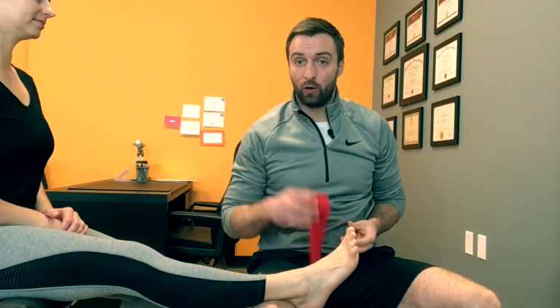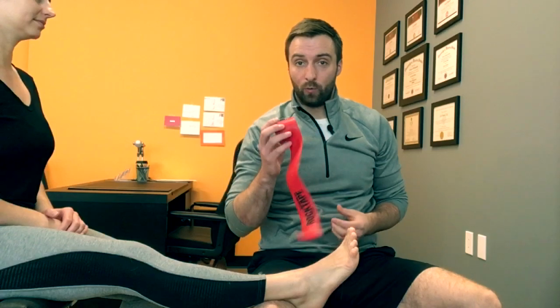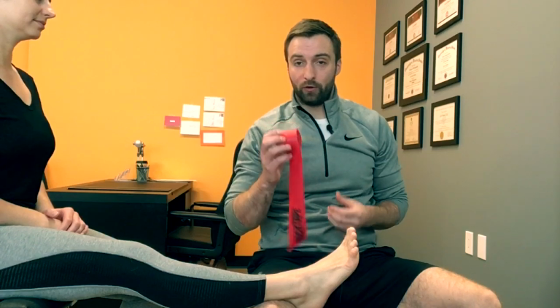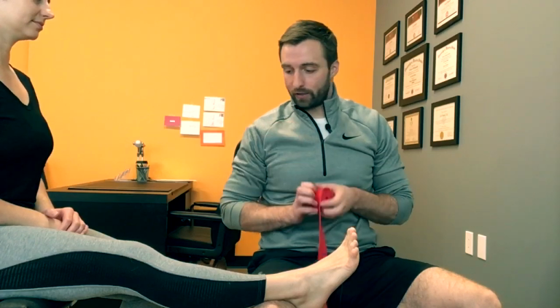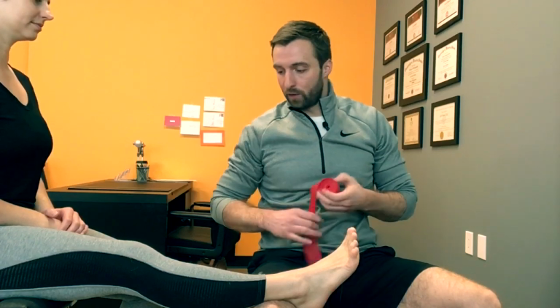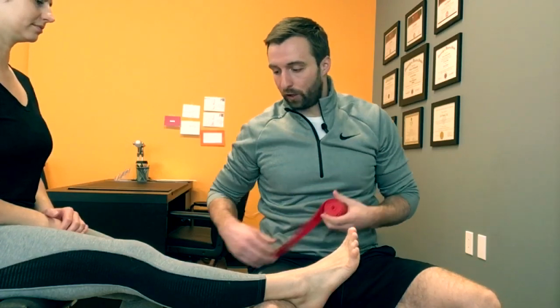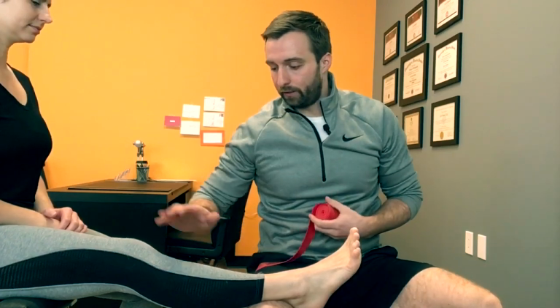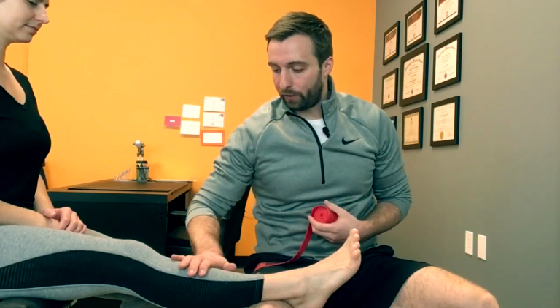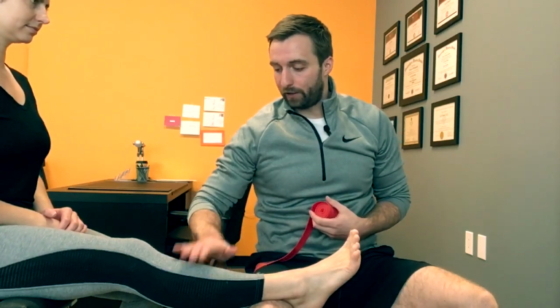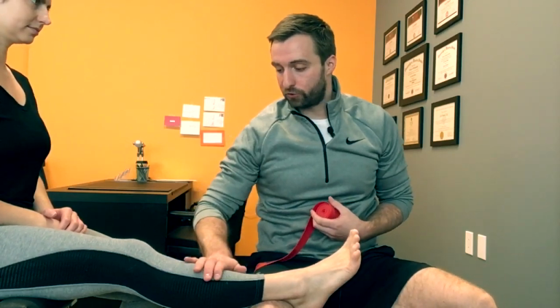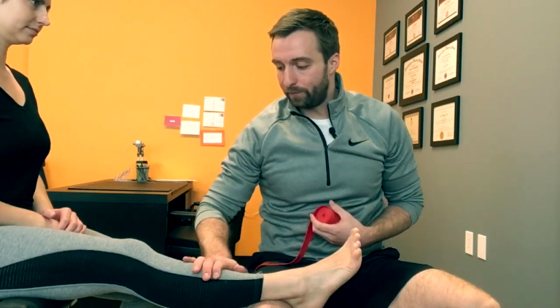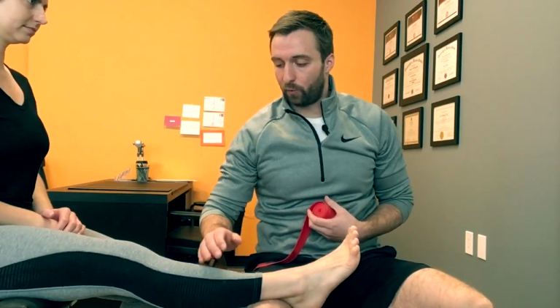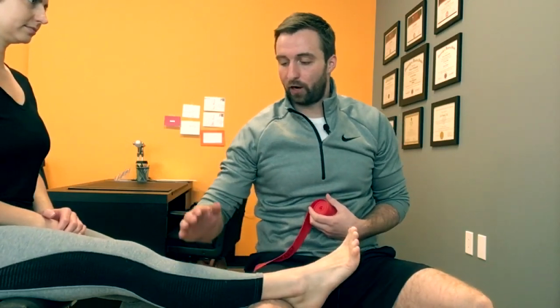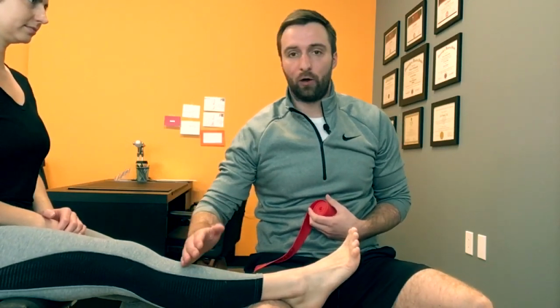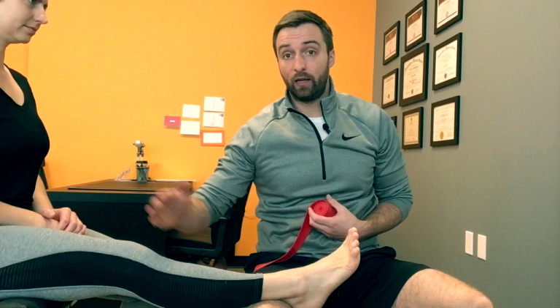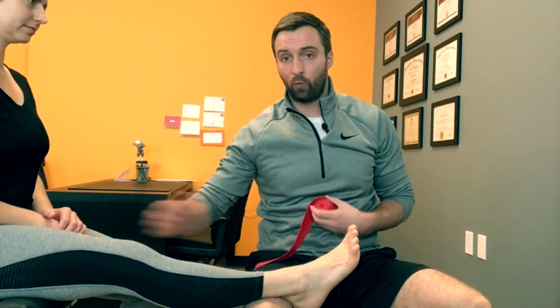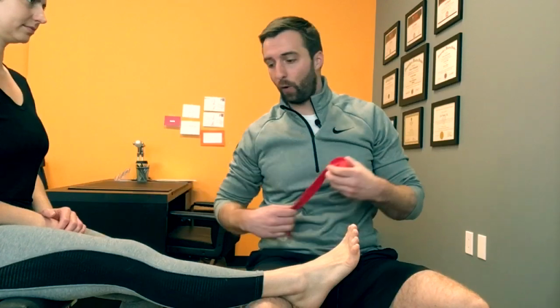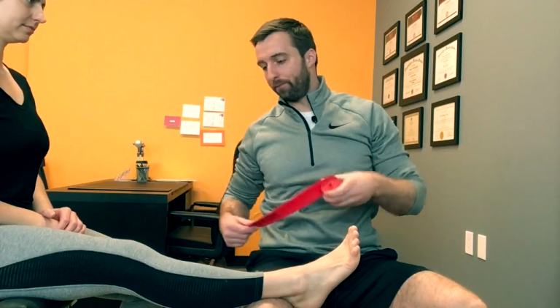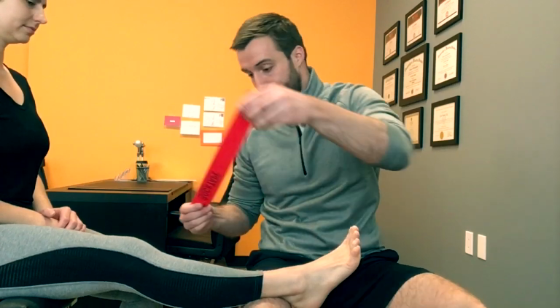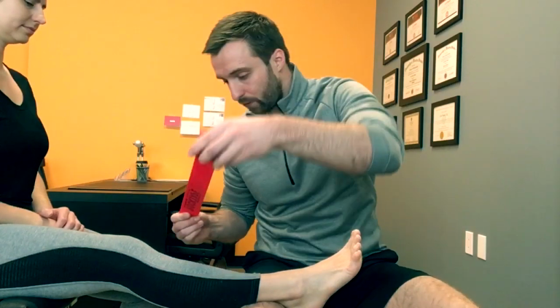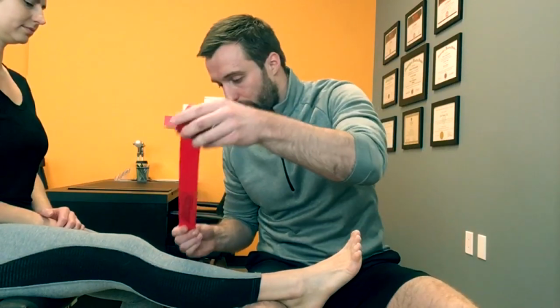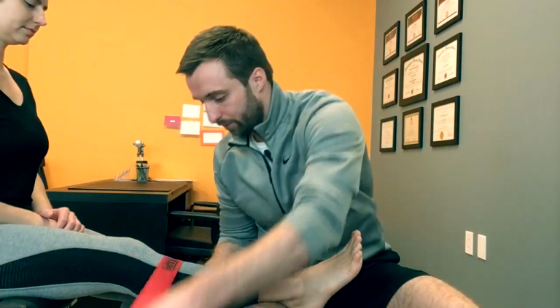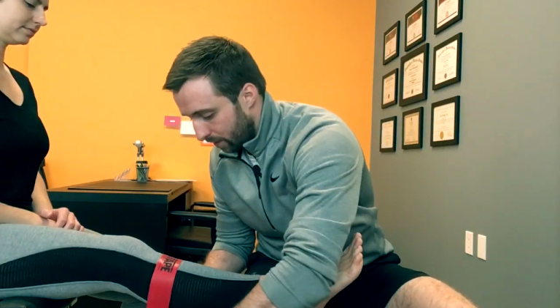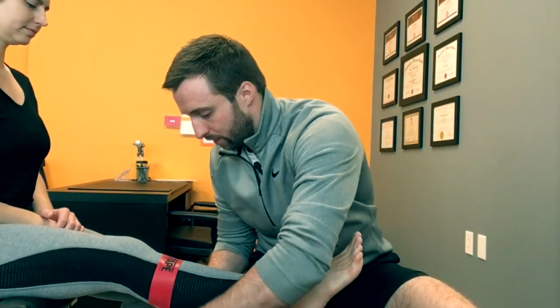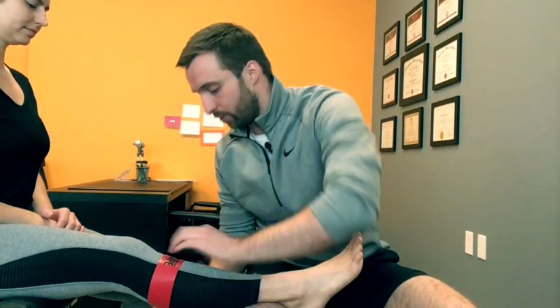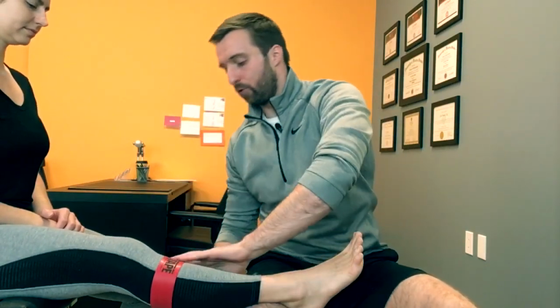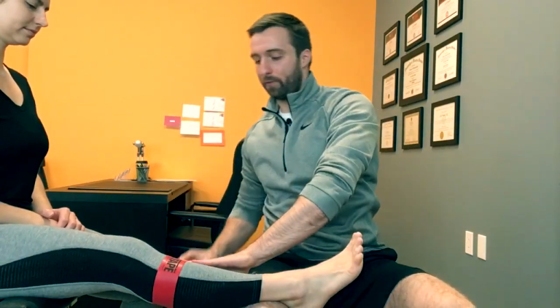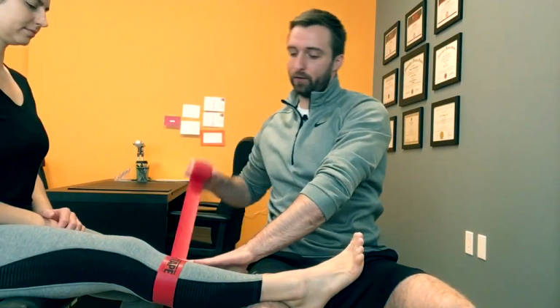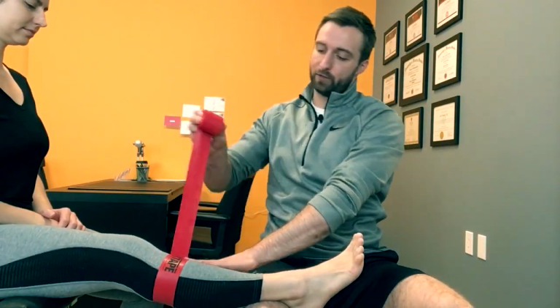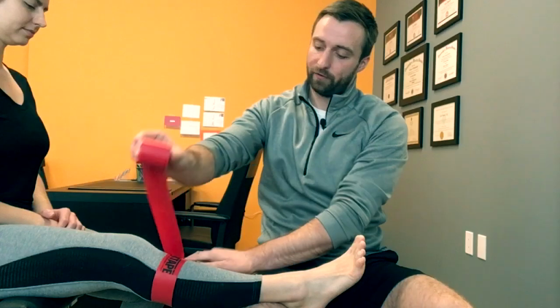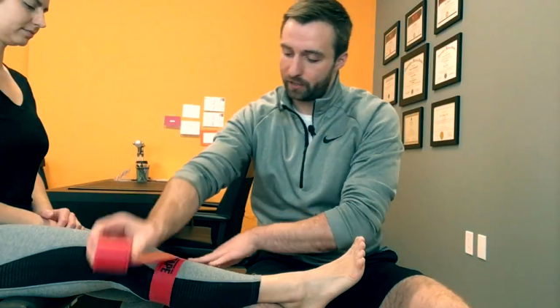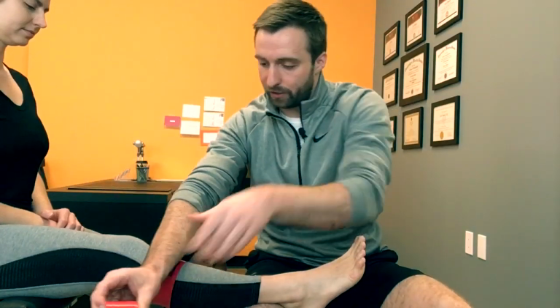With our voodoo floss, we're going to start with the leg straight and we're going to start below the knee and work our way up. So all we do is wrap the knee — we're going to use about 50% tension.